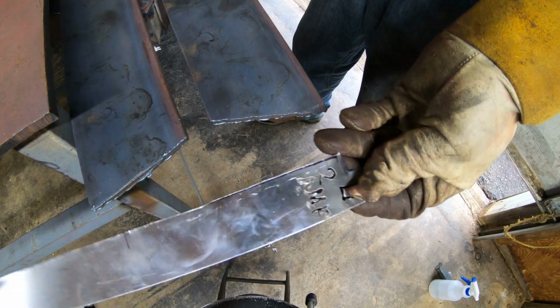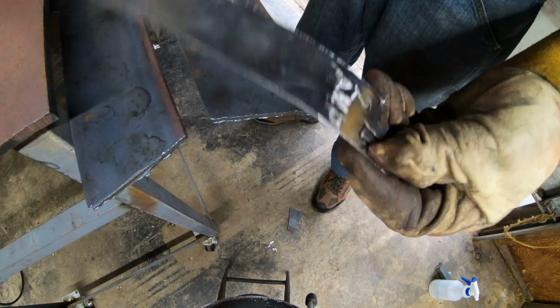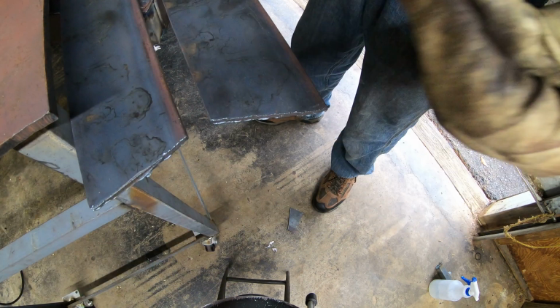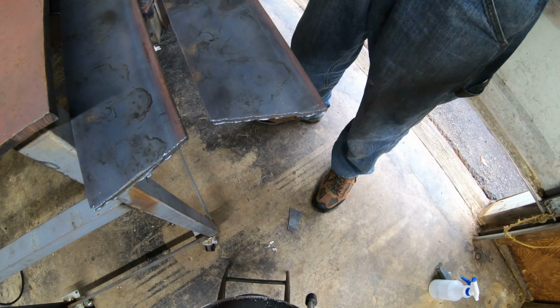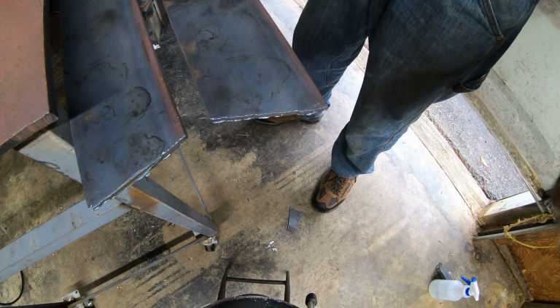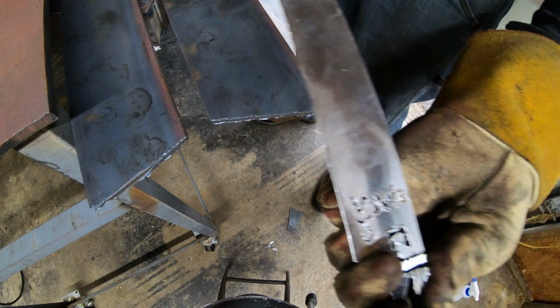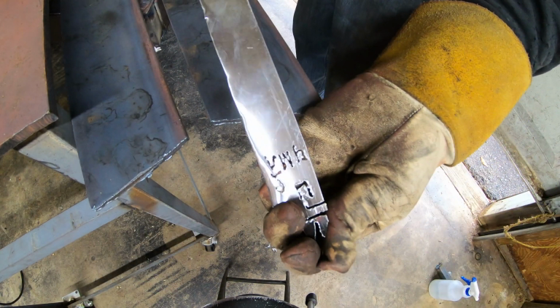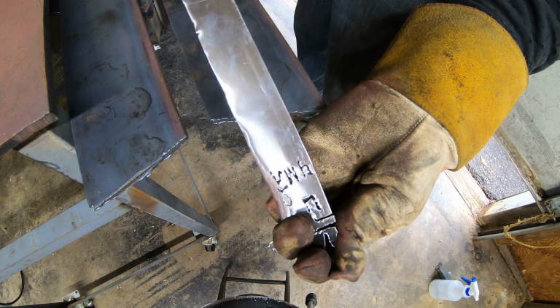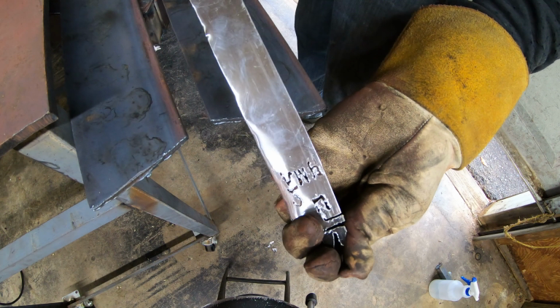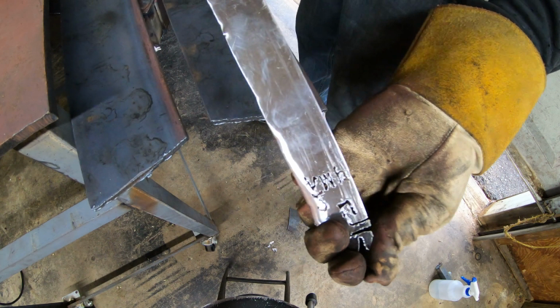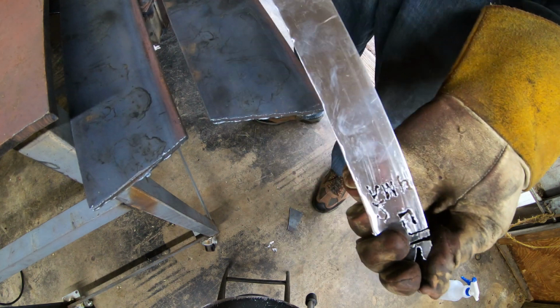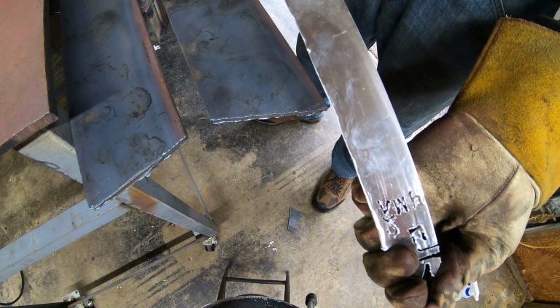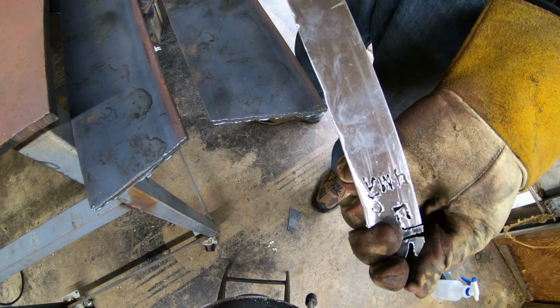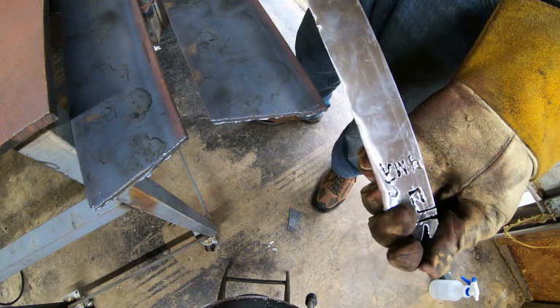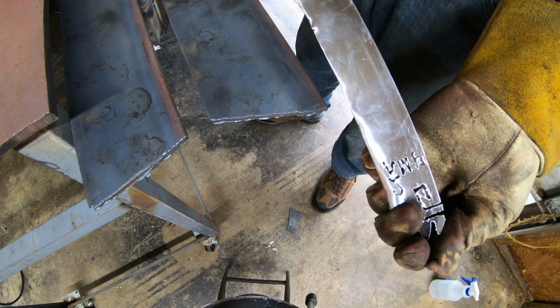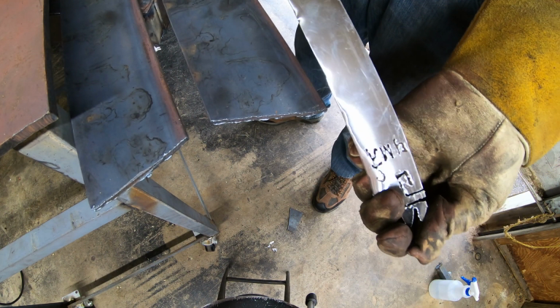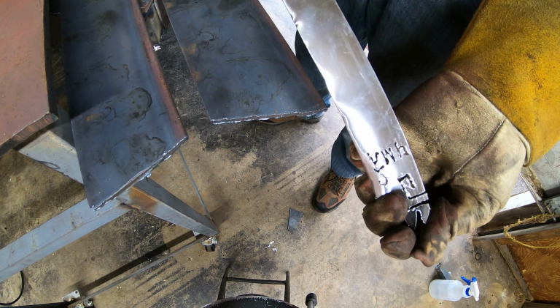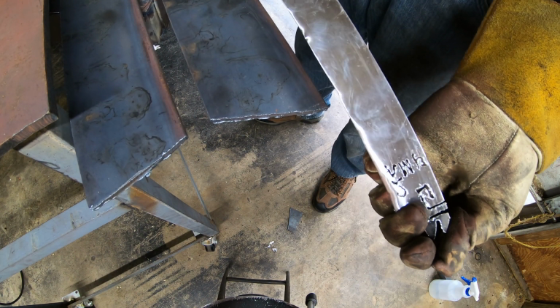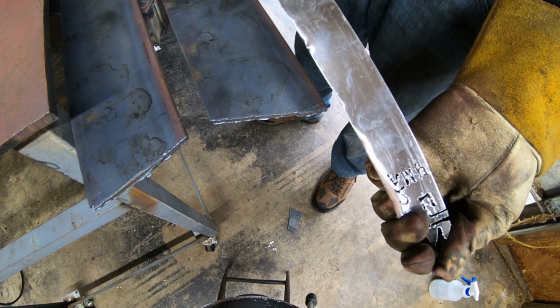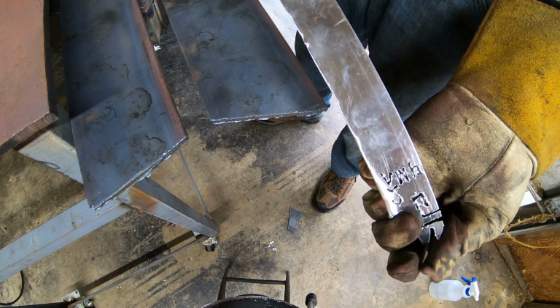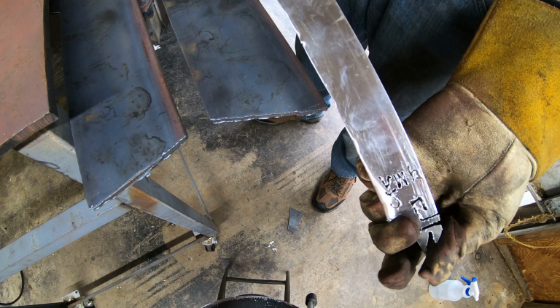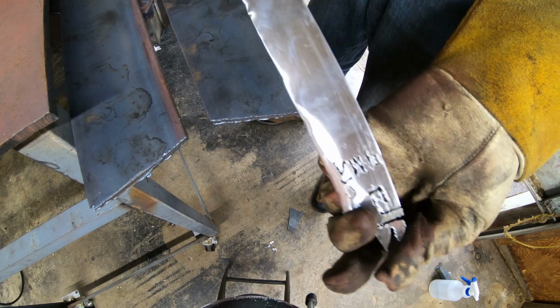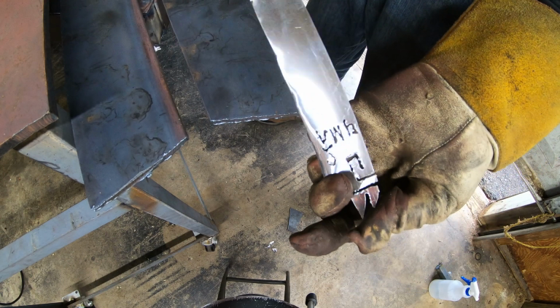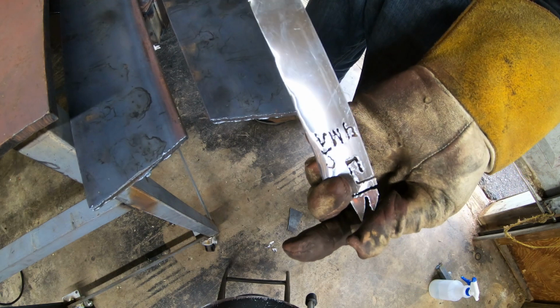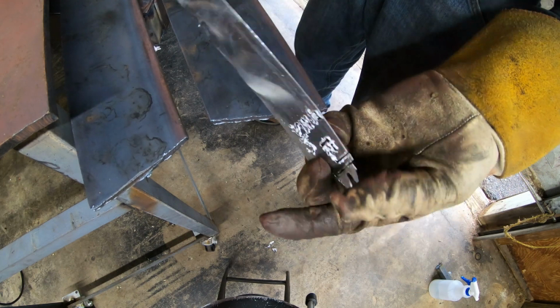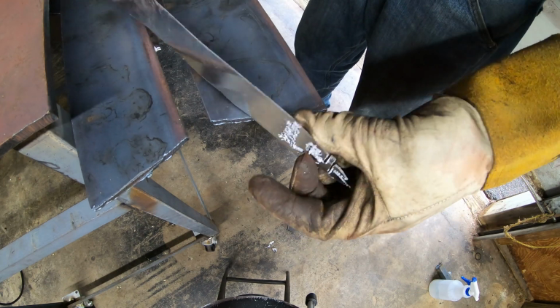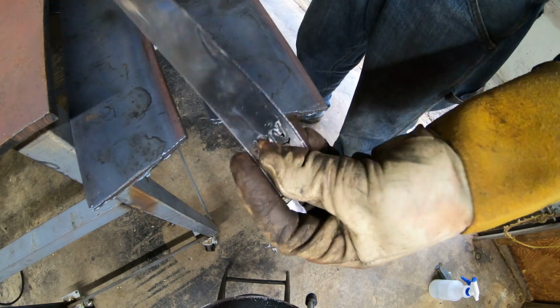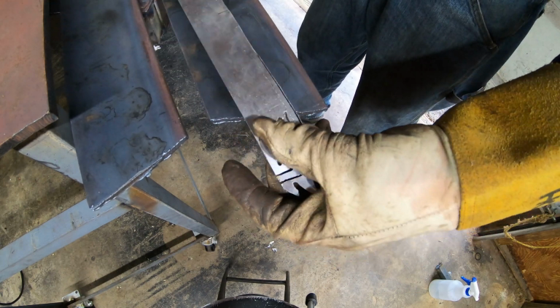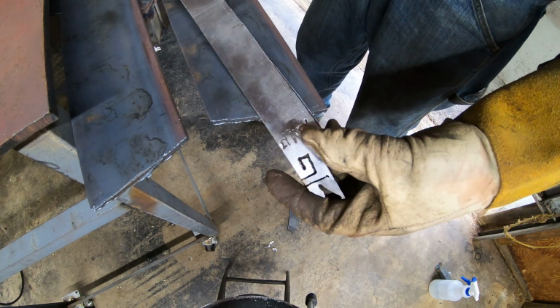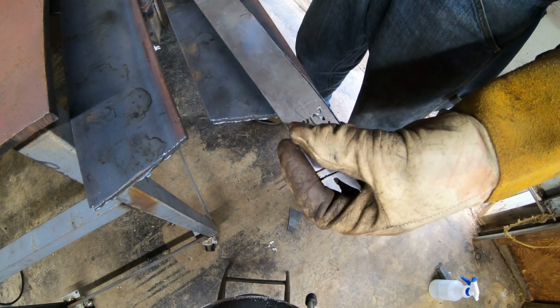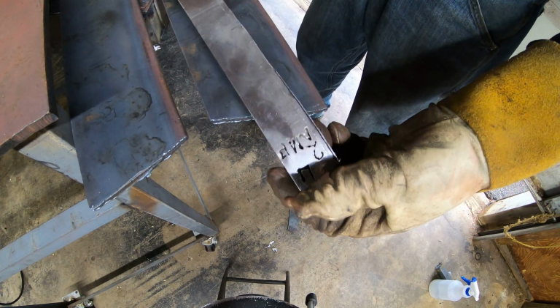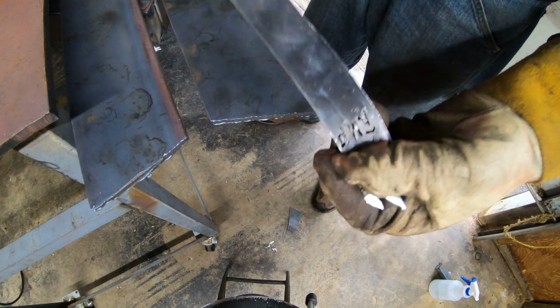That is a two-amp cut — not terrible. I like it. There's the back side — maybe it could be better. I've never had to cut aluminum with plasma before, so I don't know how that compares. I have thinner material we cut though, so let's grab it.